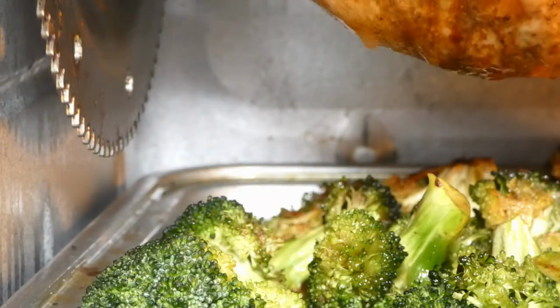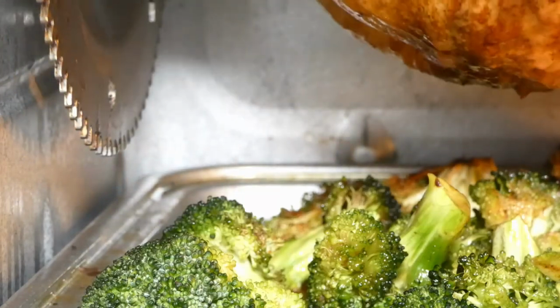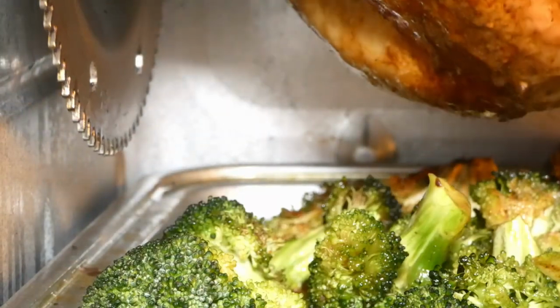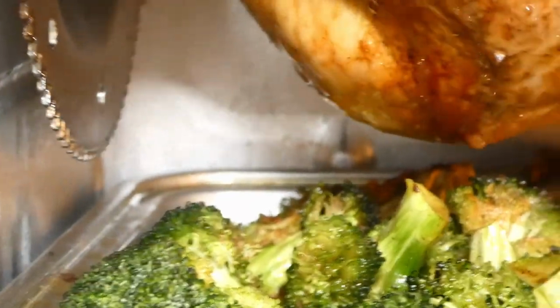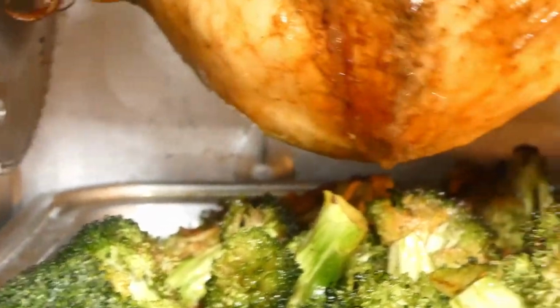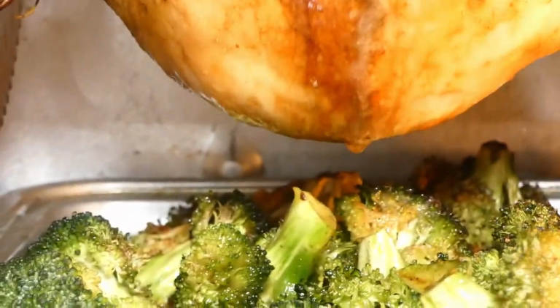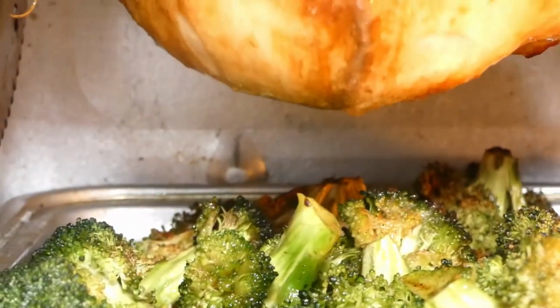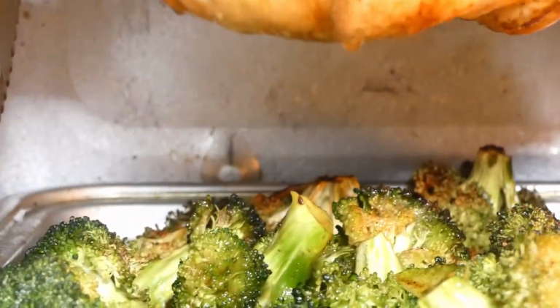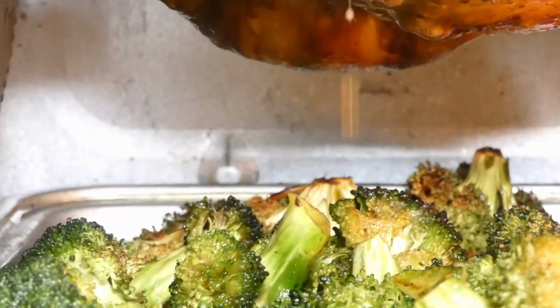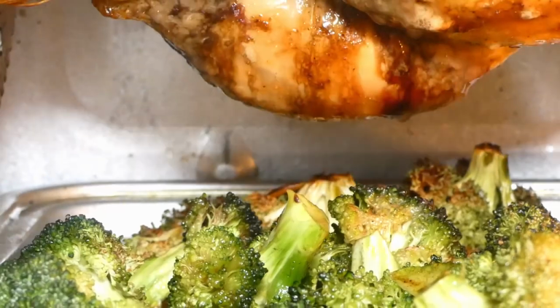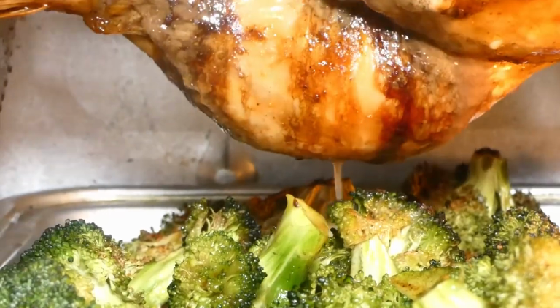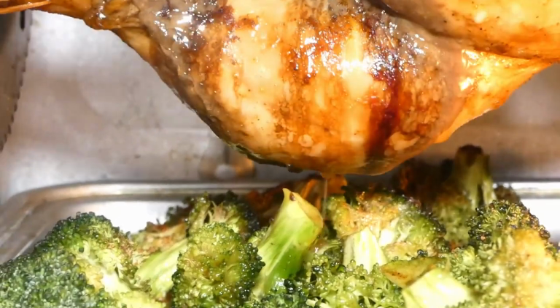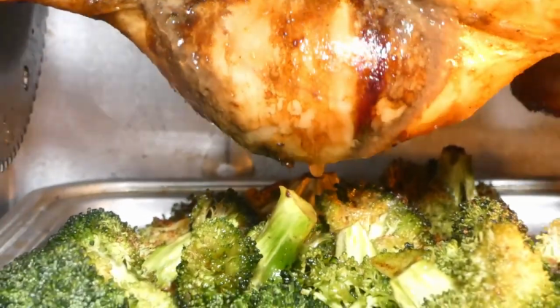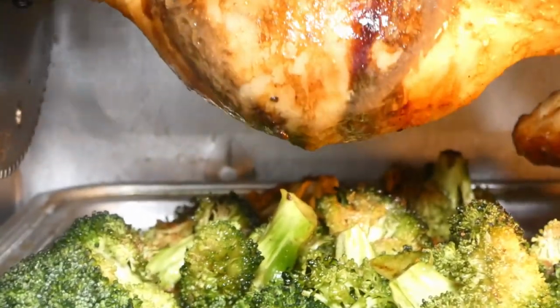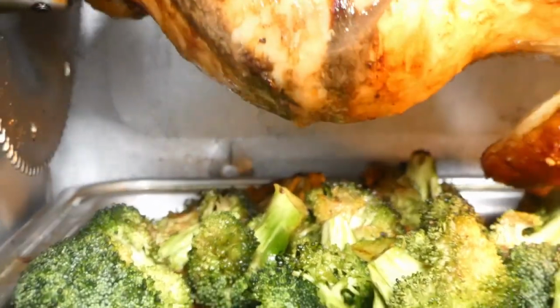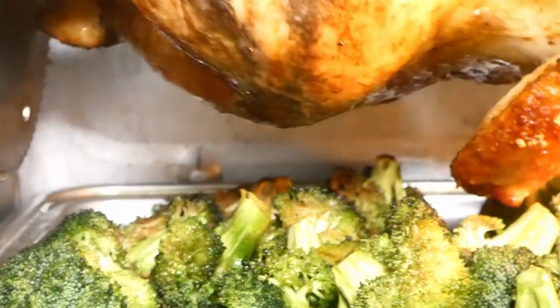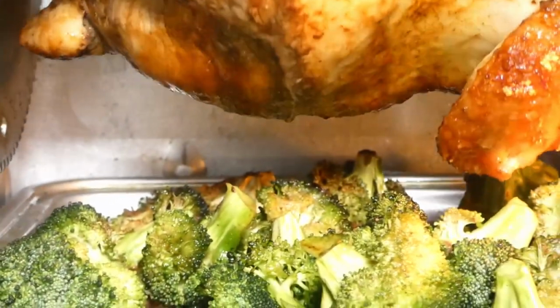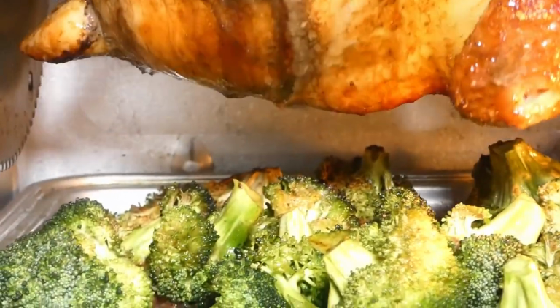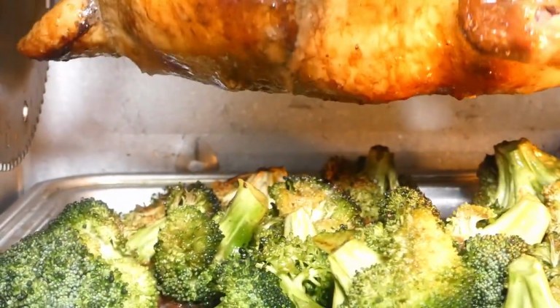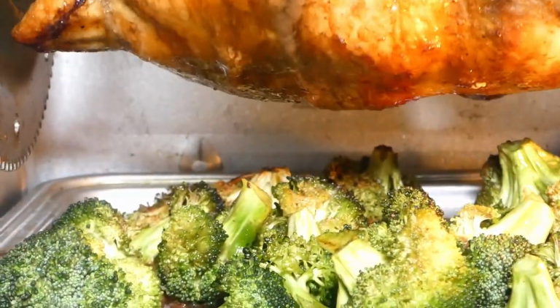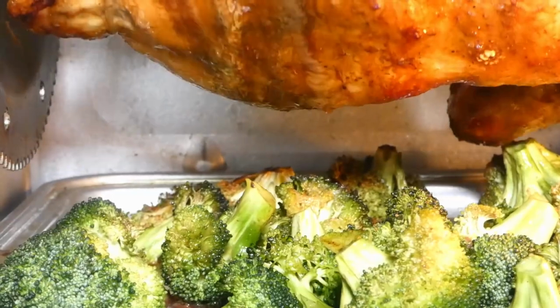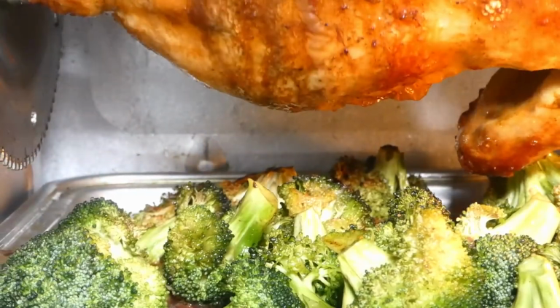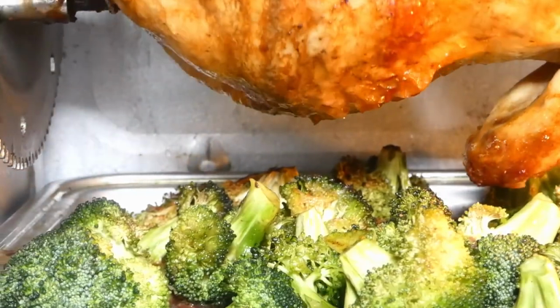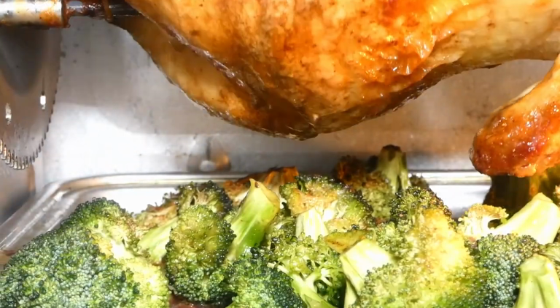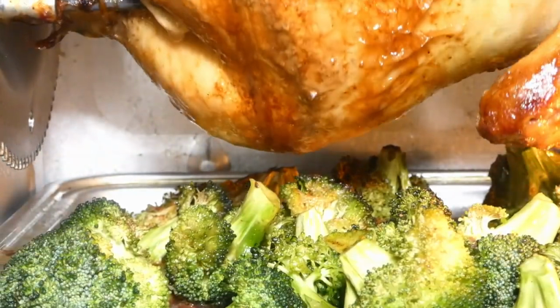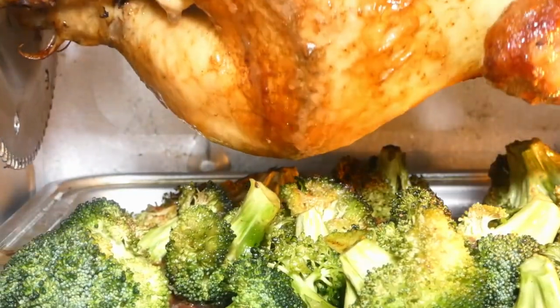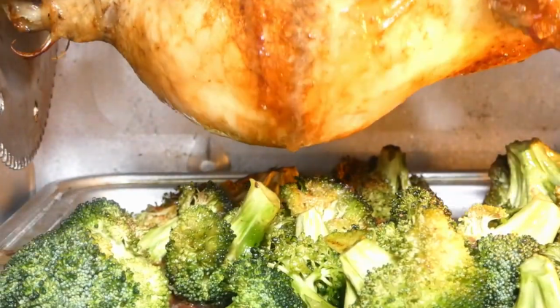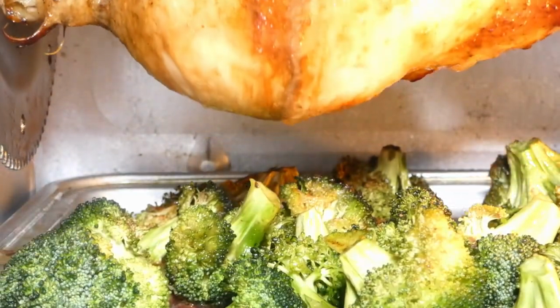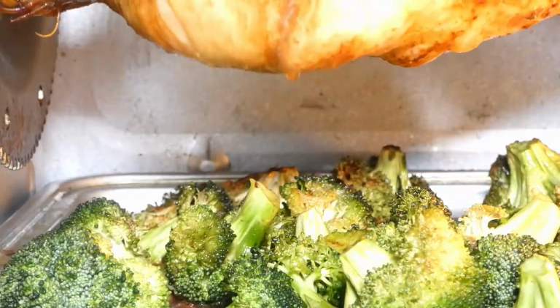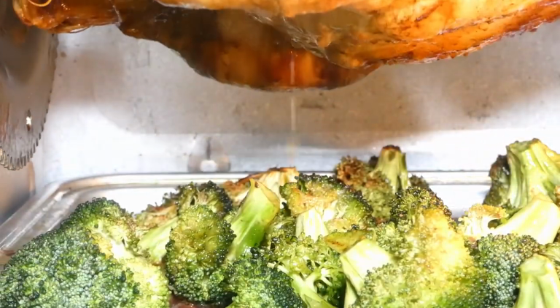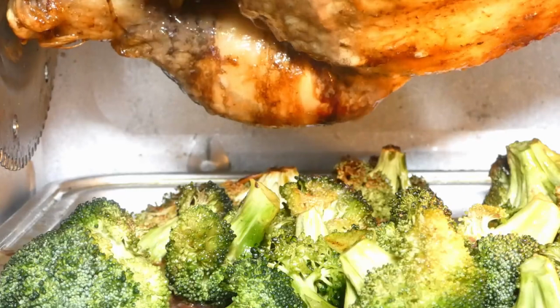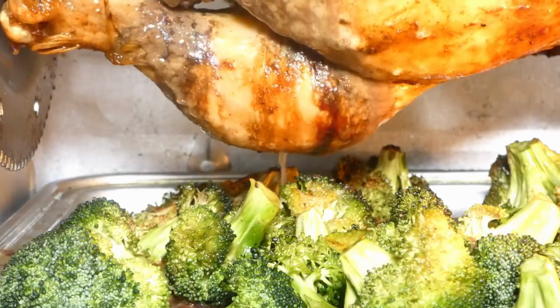Now look at that y'all — you see that juice just flowing right down on that broccoli? Oh my goodness y'all, tasty, tasty, tasty.